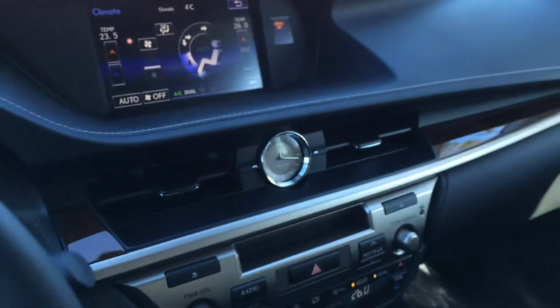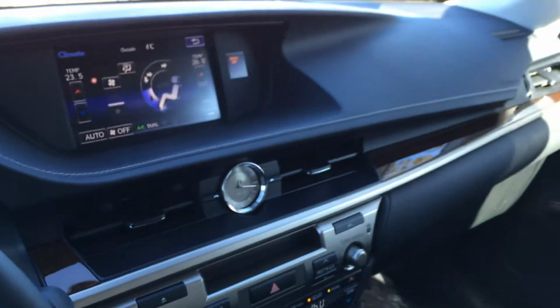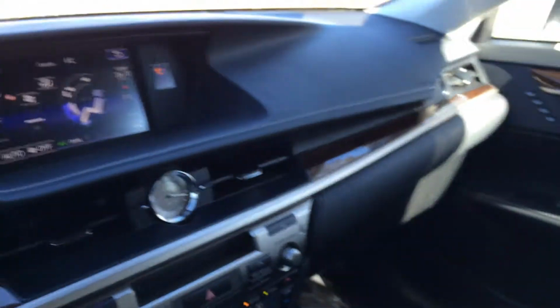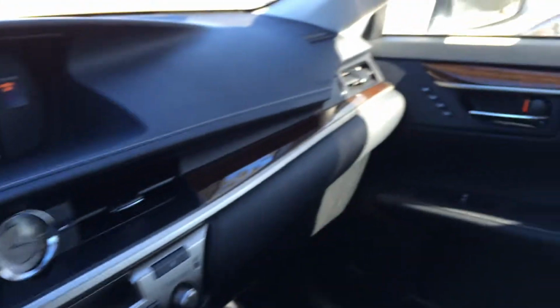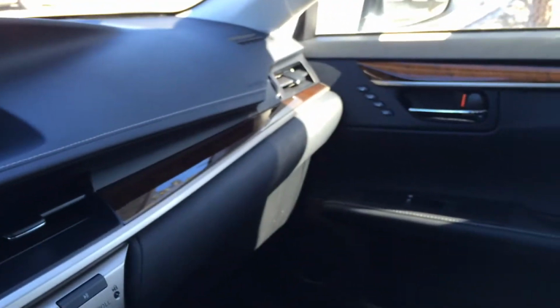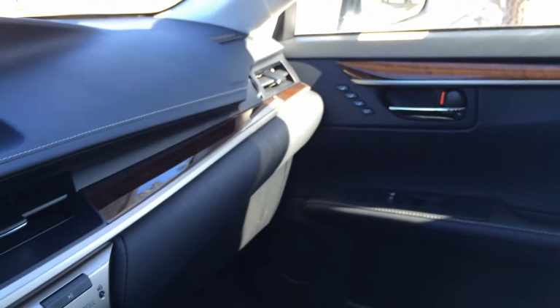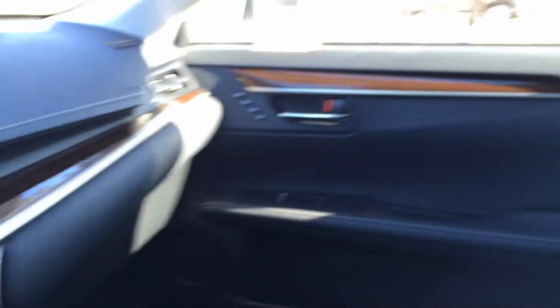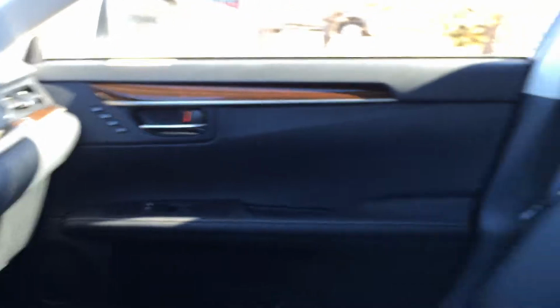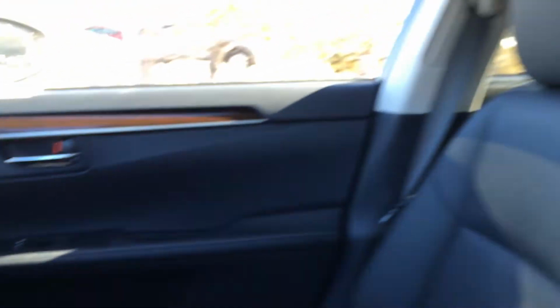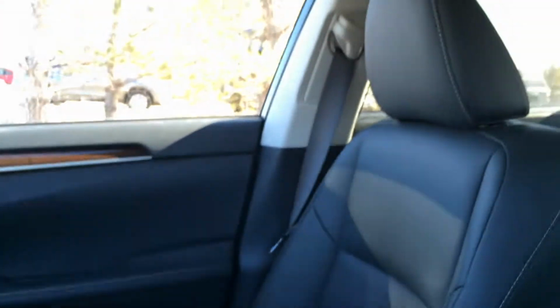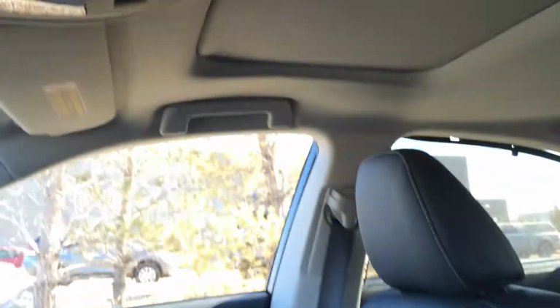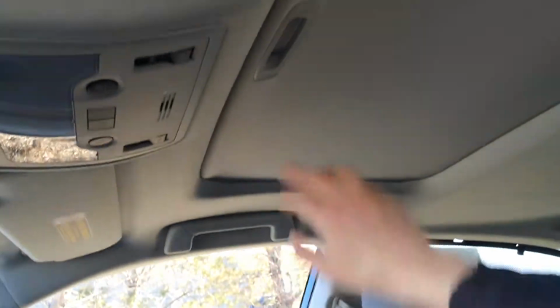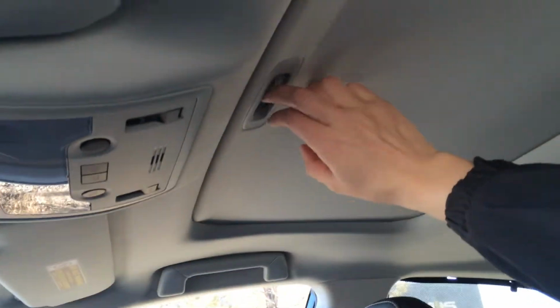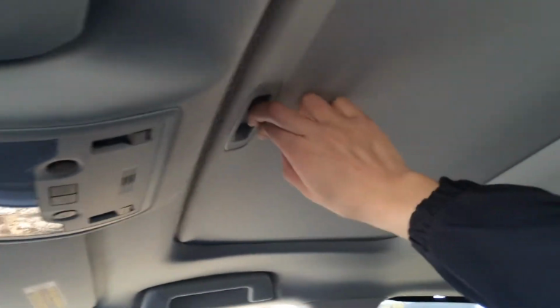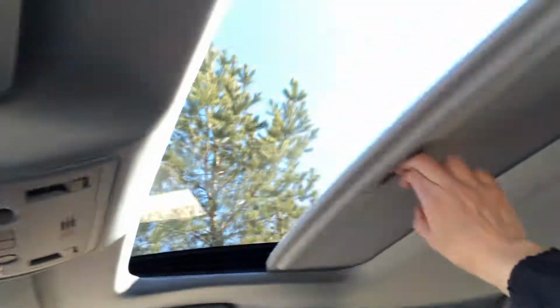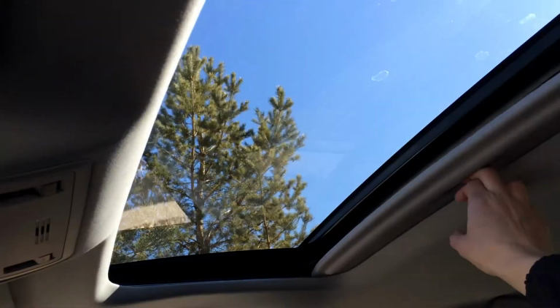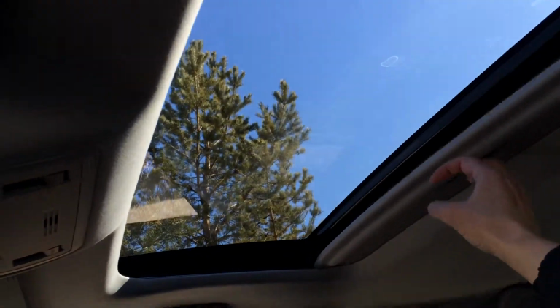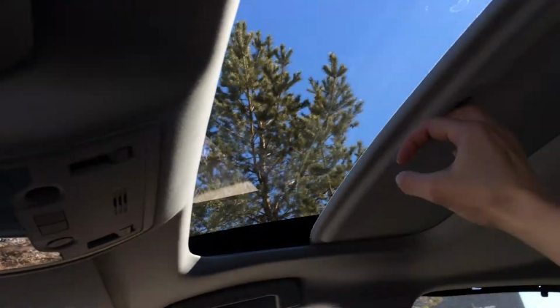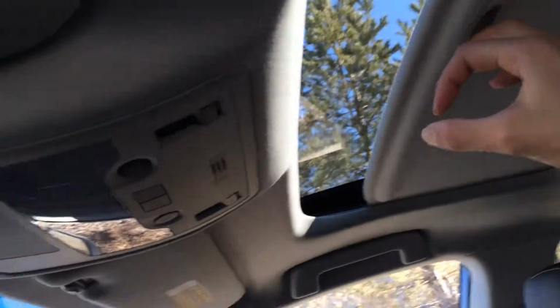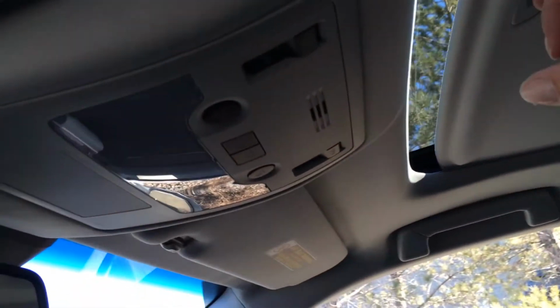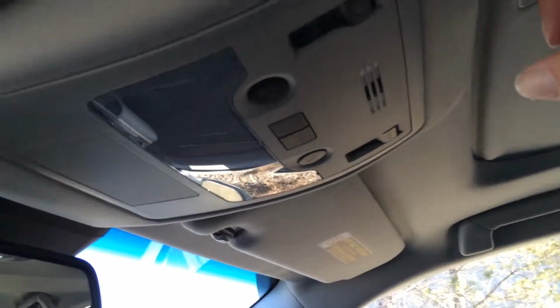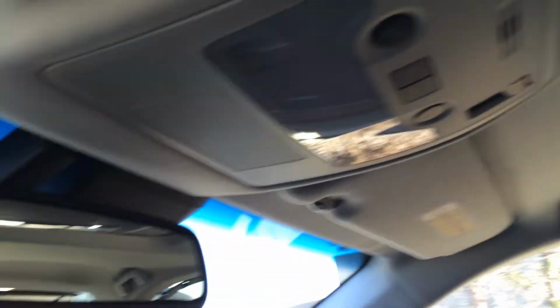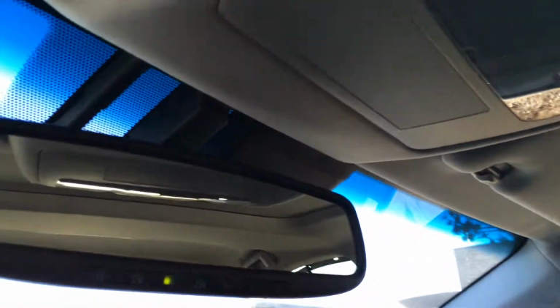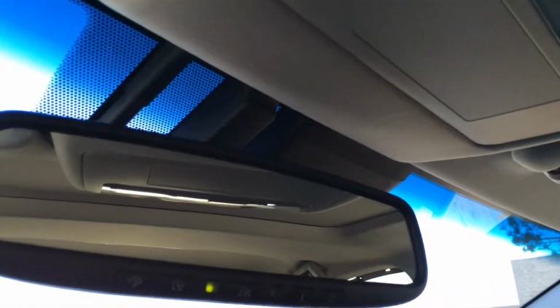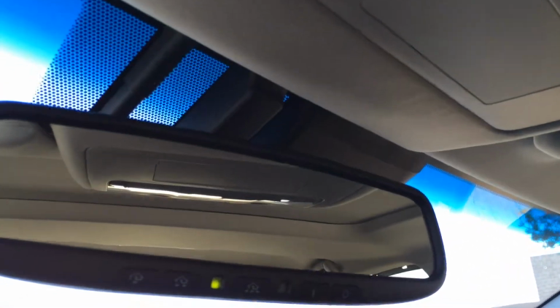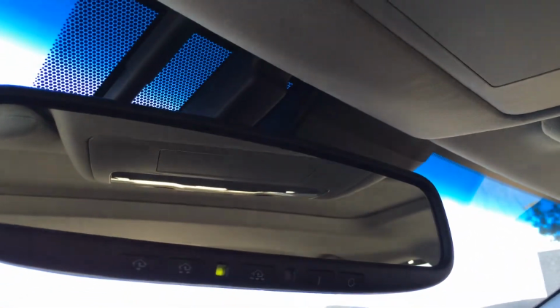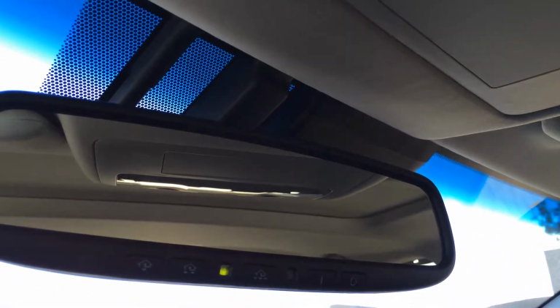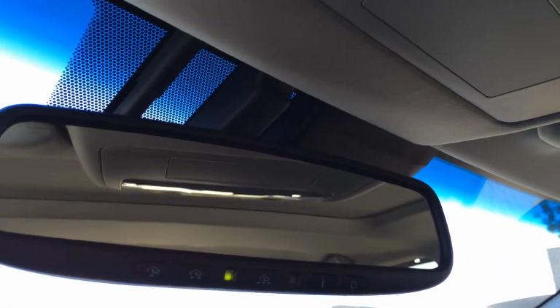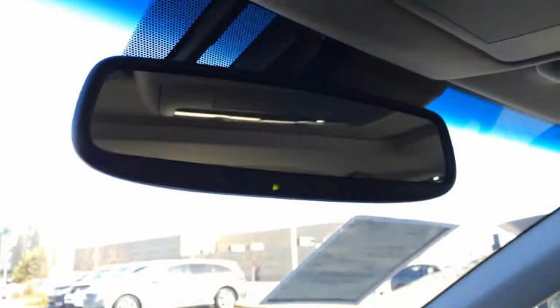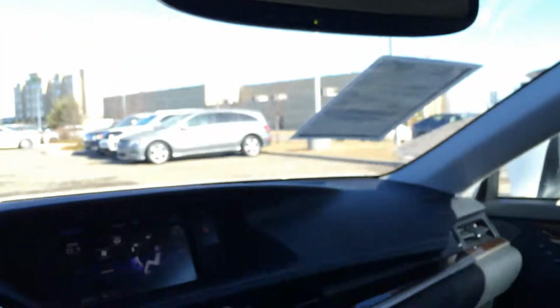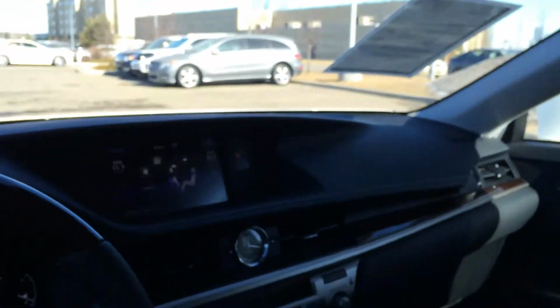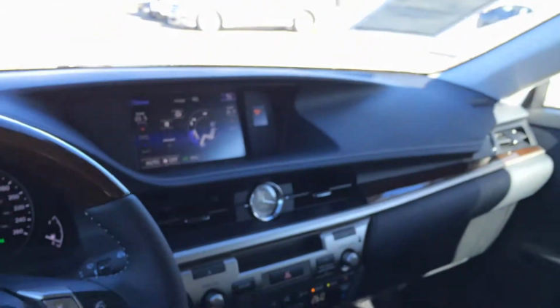There's a lockable glove compartment and passenger seat memory as well. Overhead, you have a power tilt and sliding sunroof with a sunshade. The auto-dimming rearview mirror has three integrated garage door openers located on it.